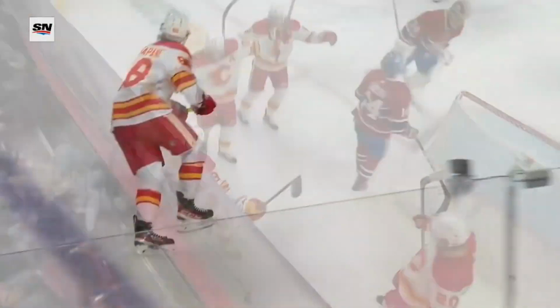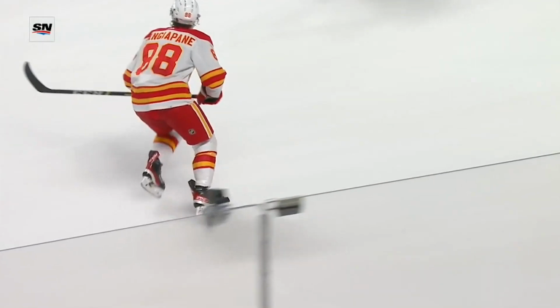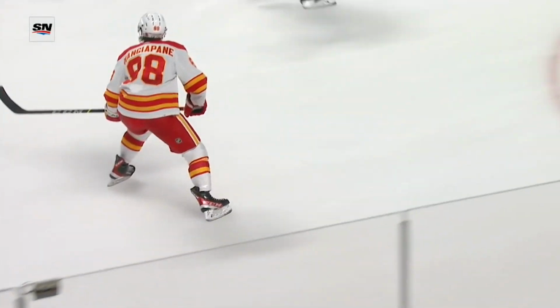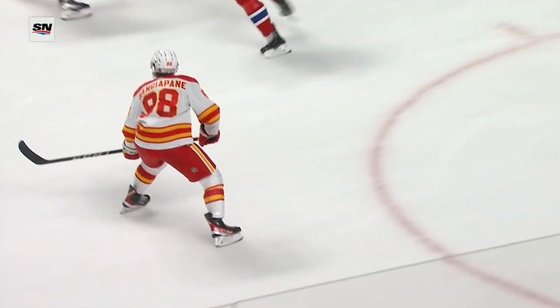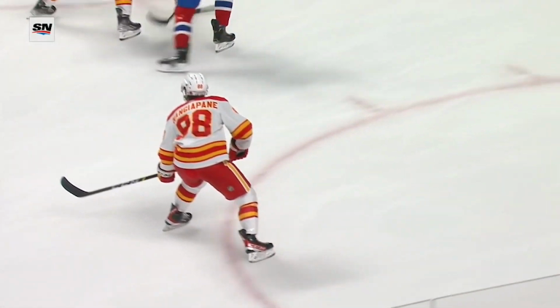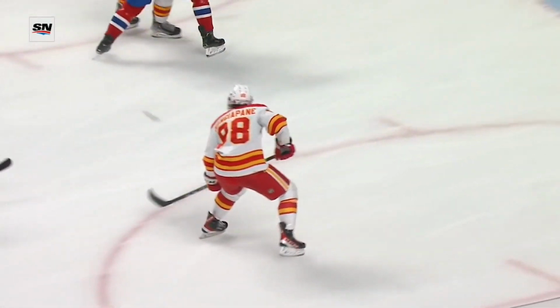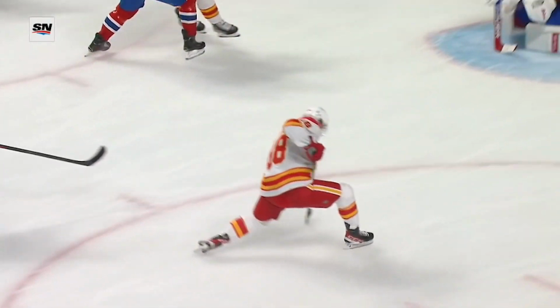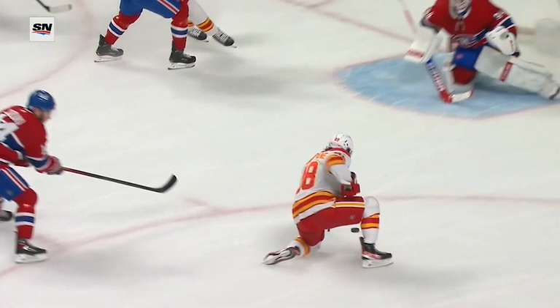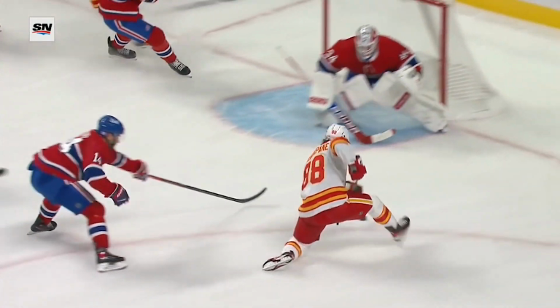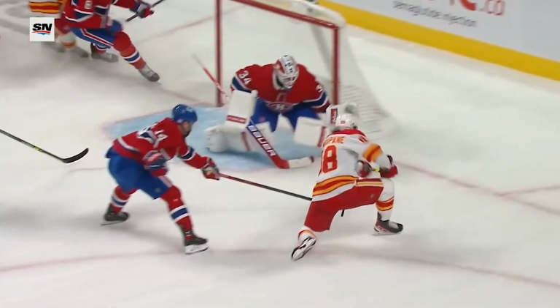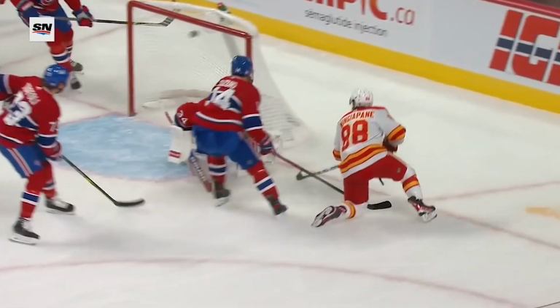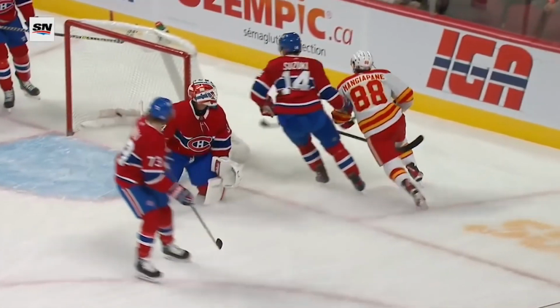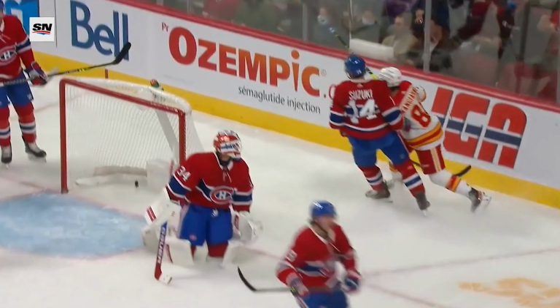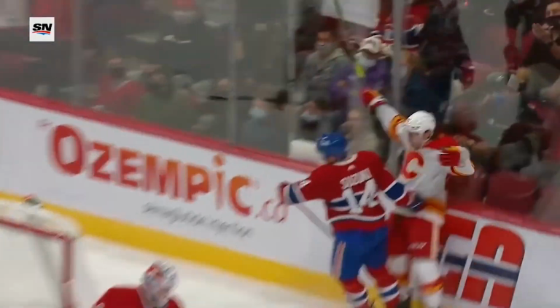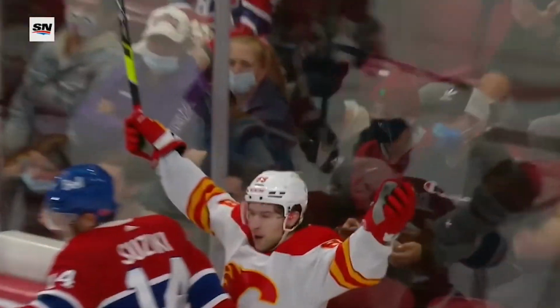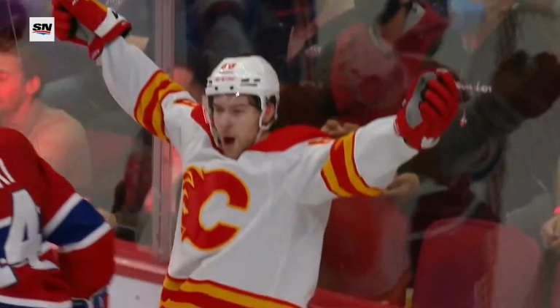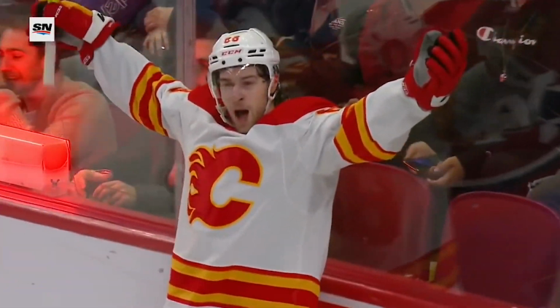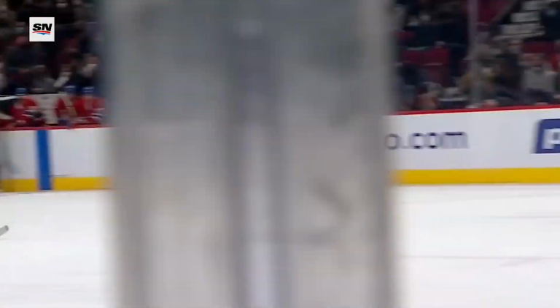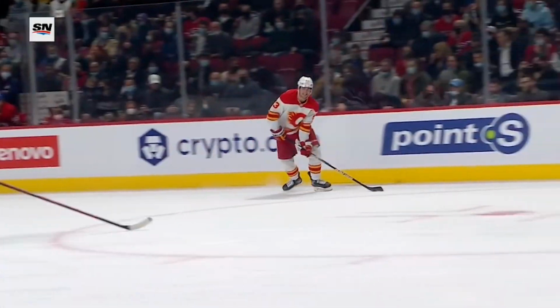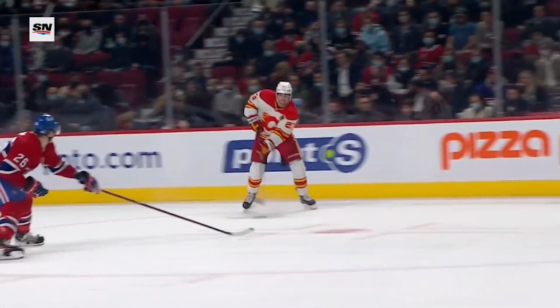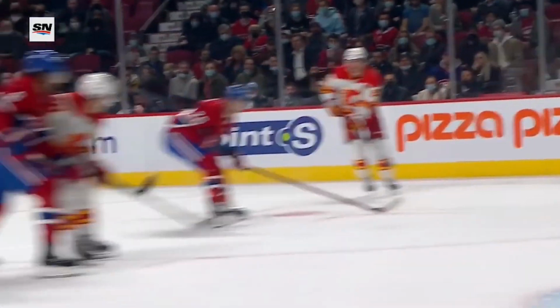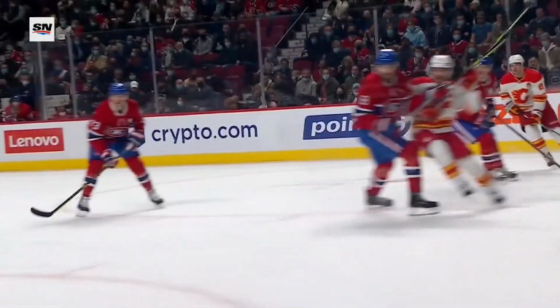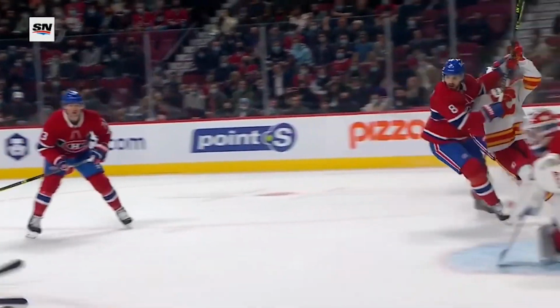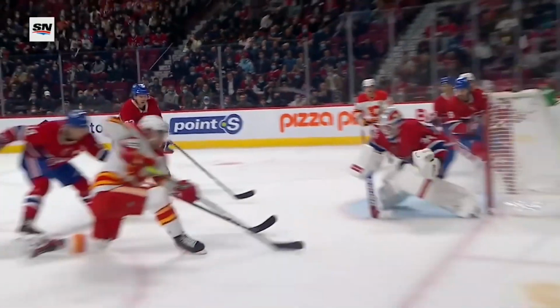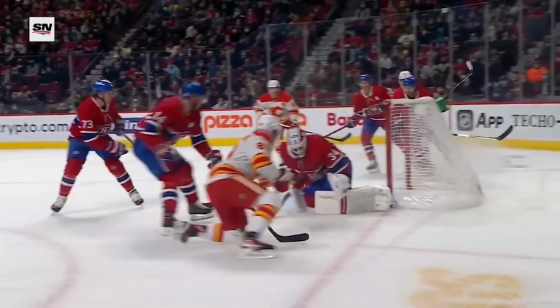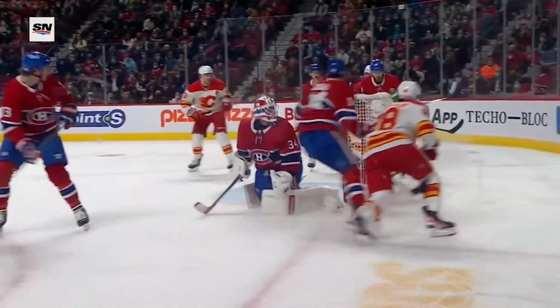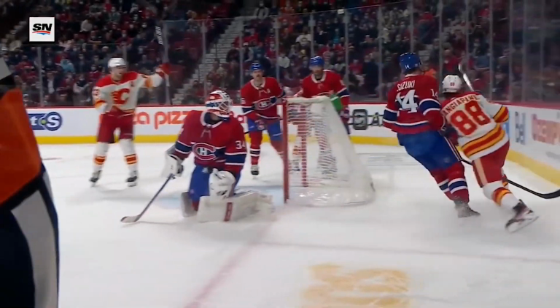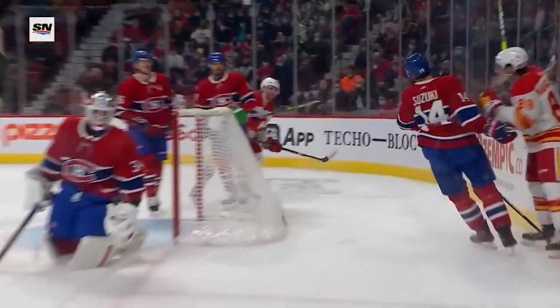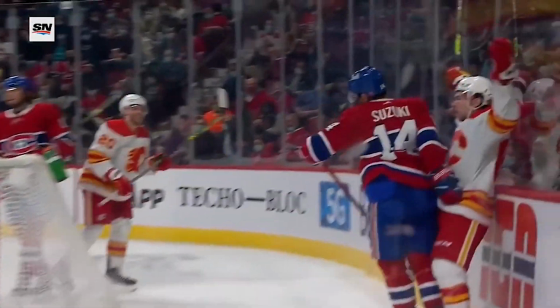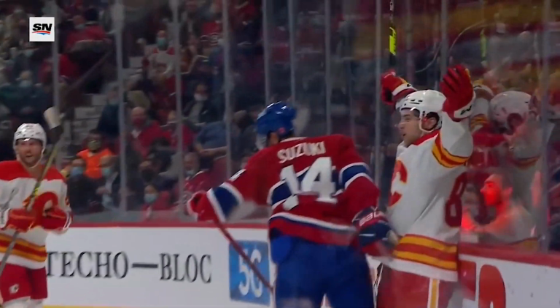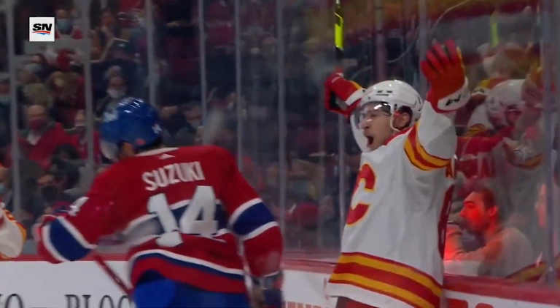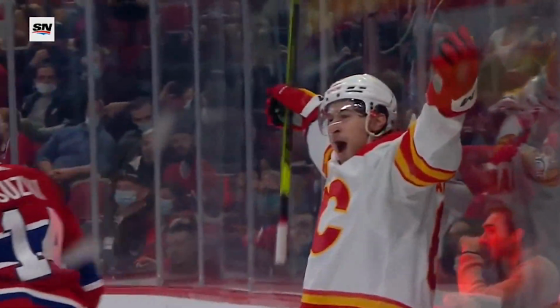He's able to take a pass that isn't perfect and make it work. This puck is a good six, eight inches in front of his front toe. And not only does he stop it, he's able to put it in the right place so that he can get it to his stick and then make a real good shot.